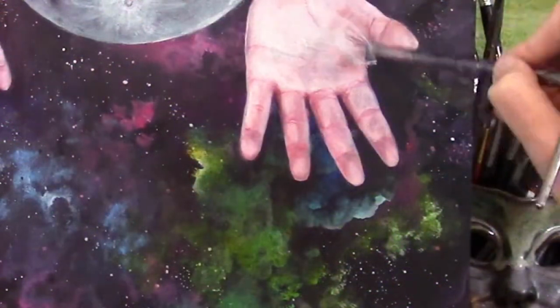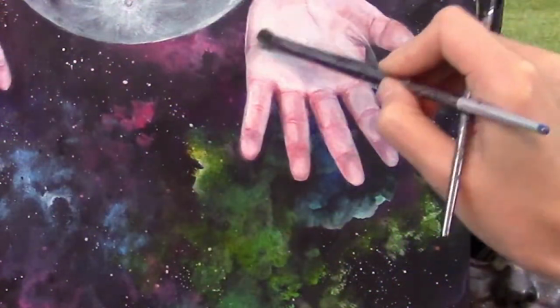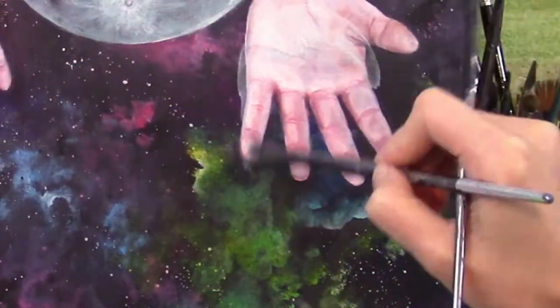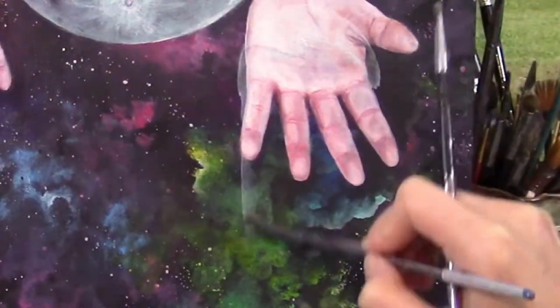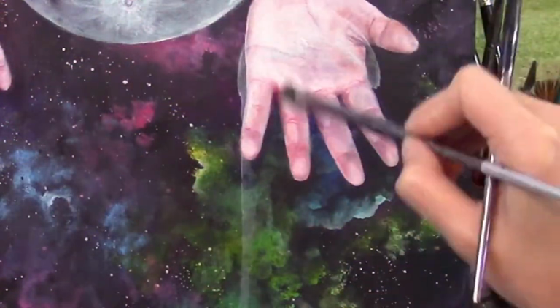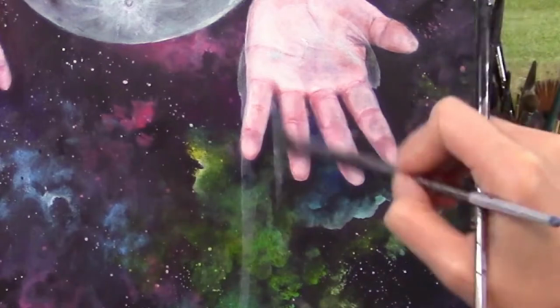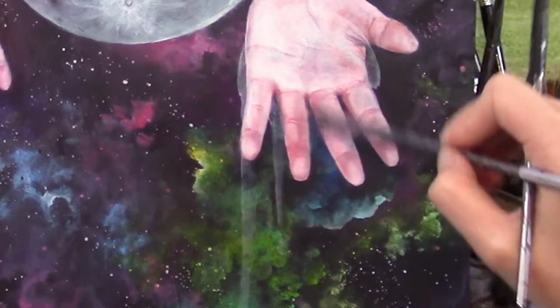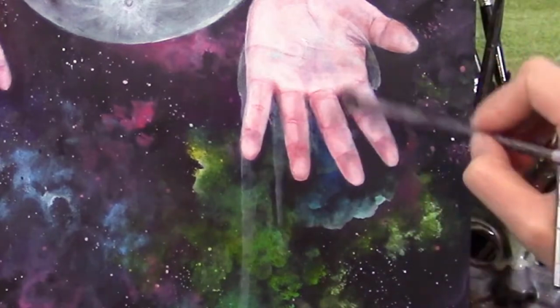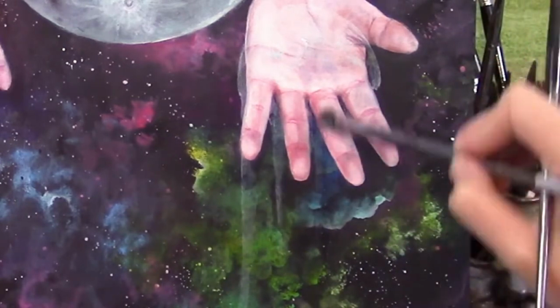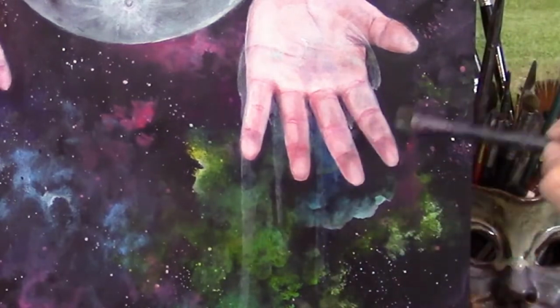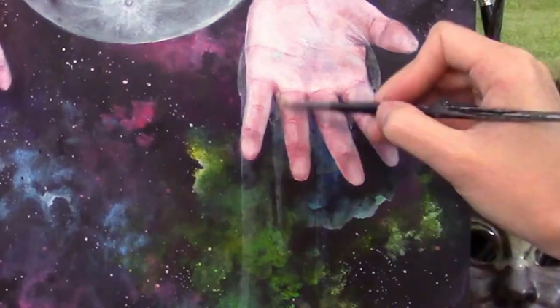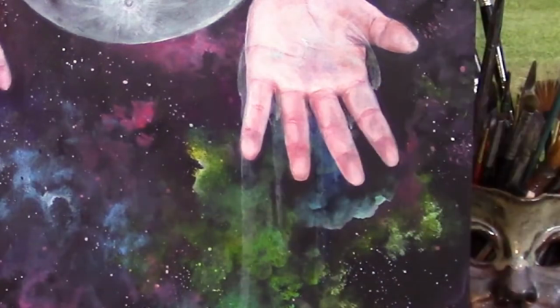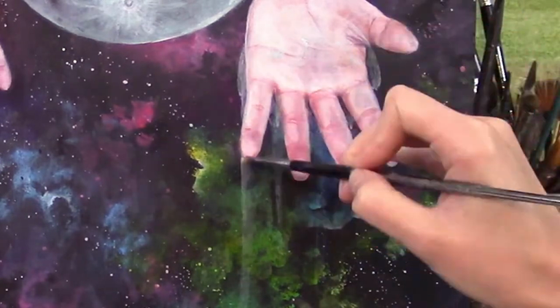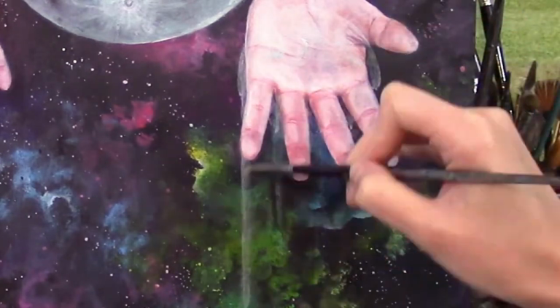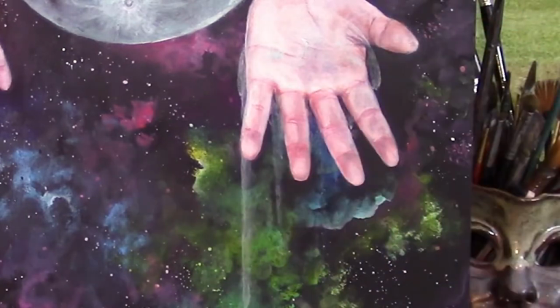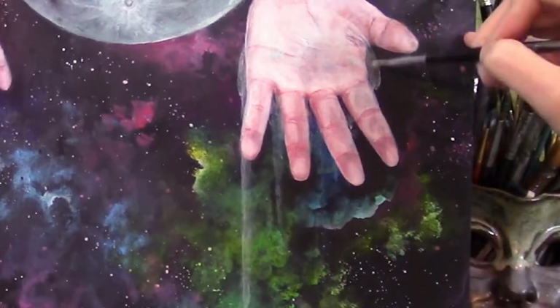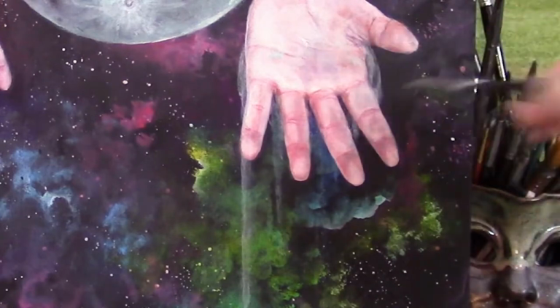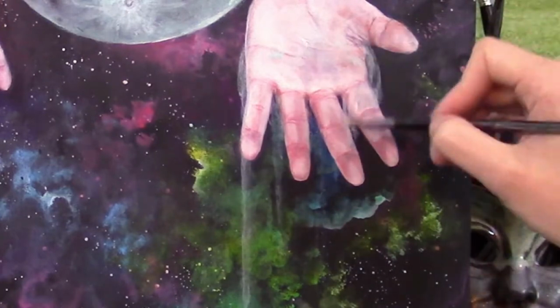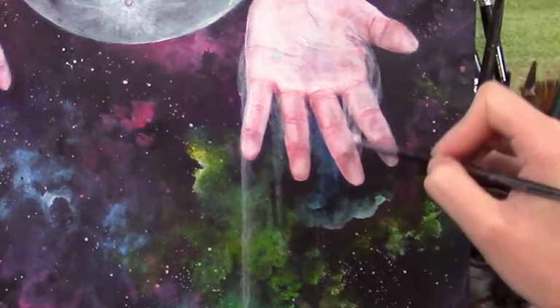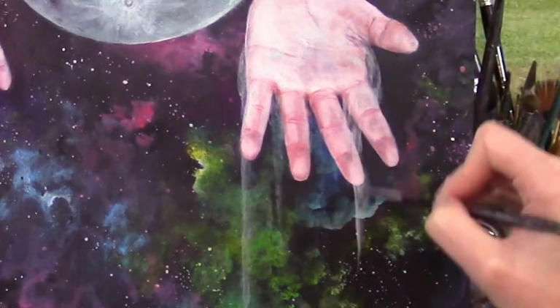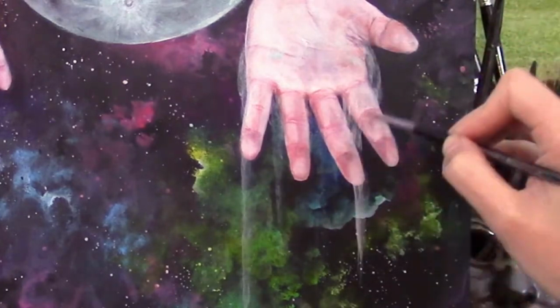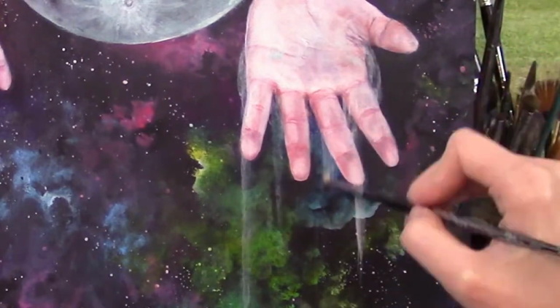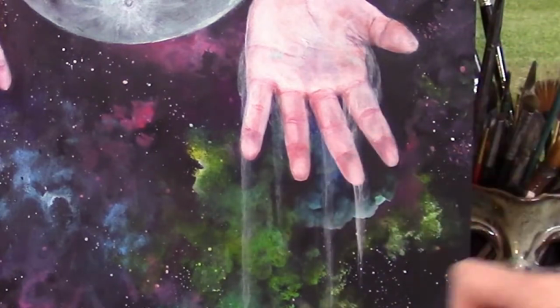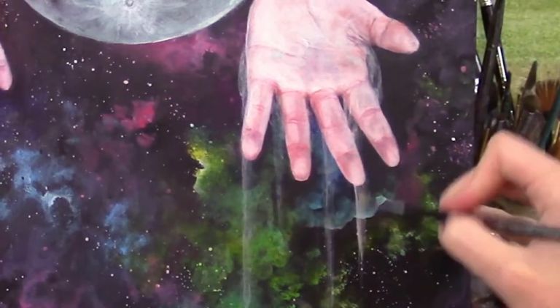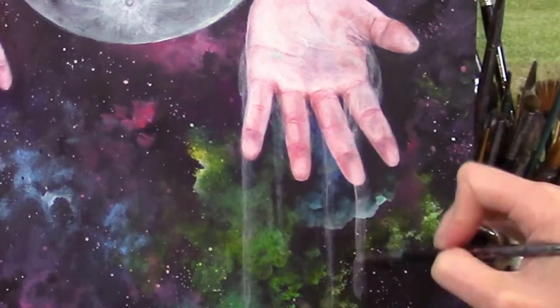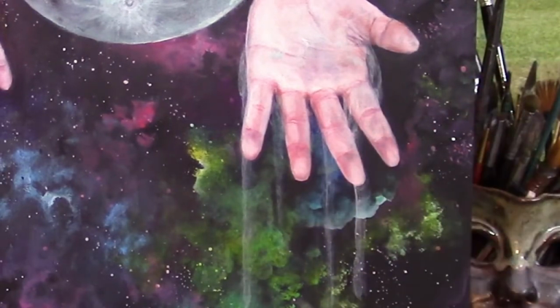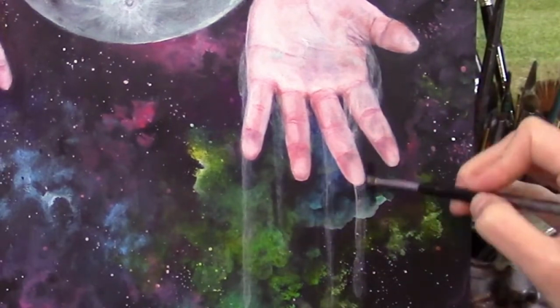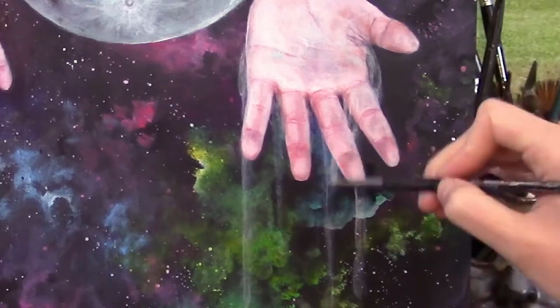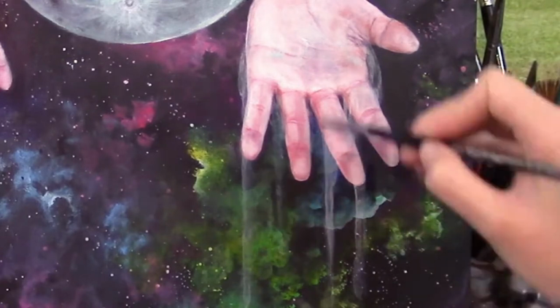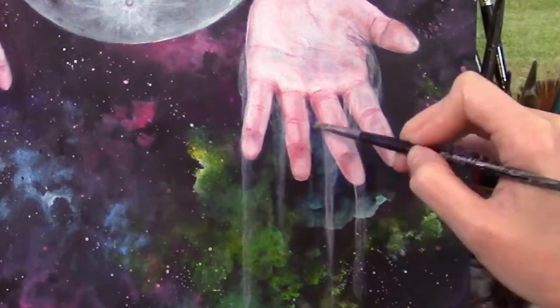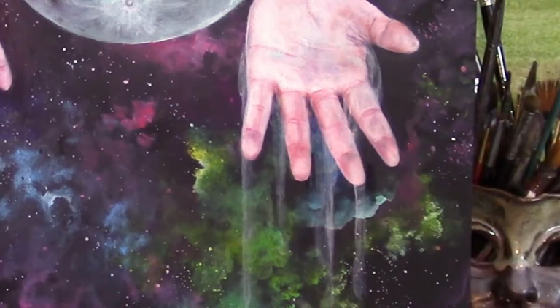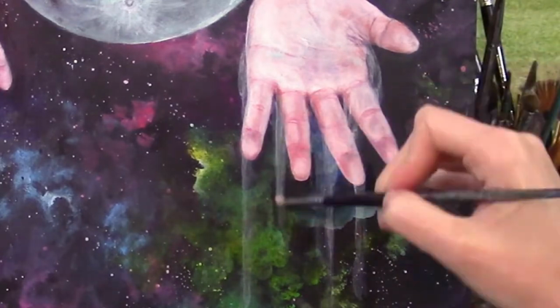I'm draping watered-down white over the fingers, which will dry a little darker than it looks going down. I don't want my brush so soaked that when it touches my panel paint drips down, but I also don't want so much pigment that it looks like milk or snot shooting off her fingertips. It's all about balance, y'all.